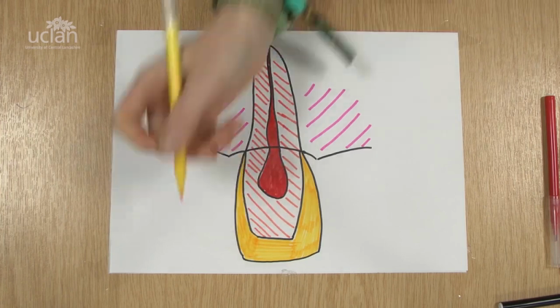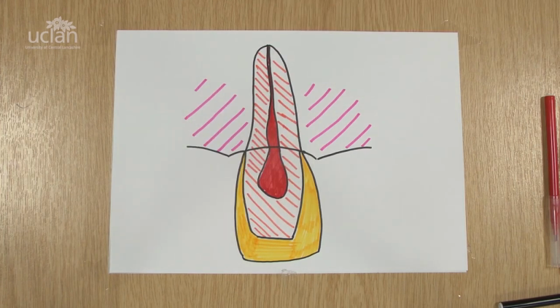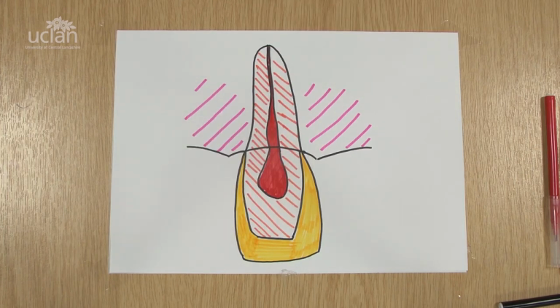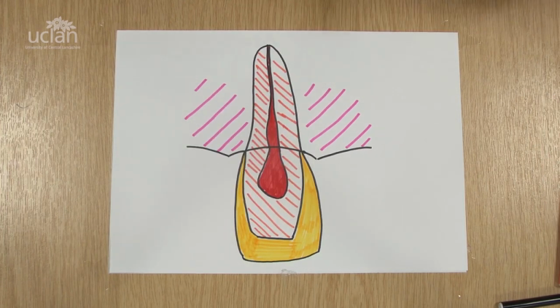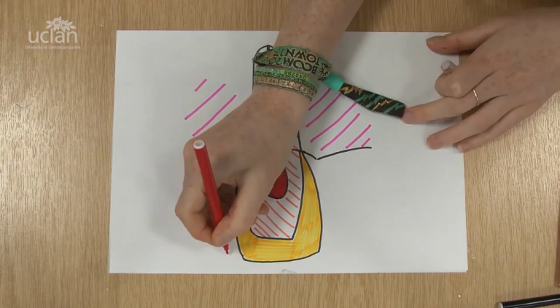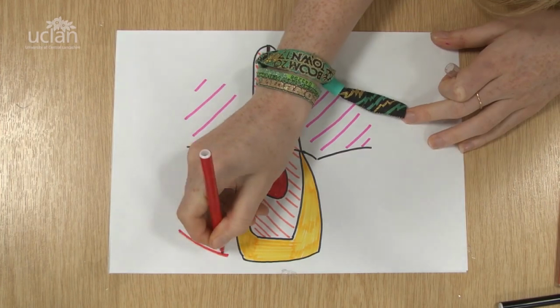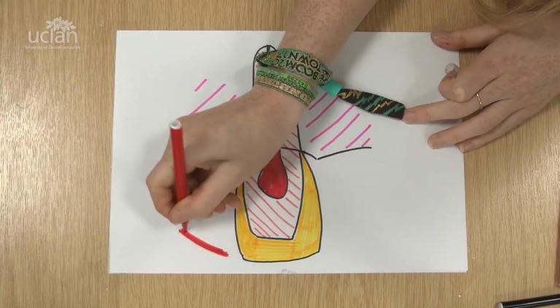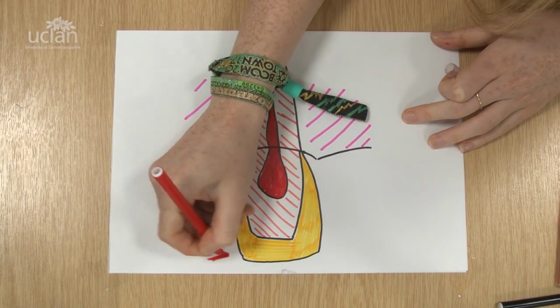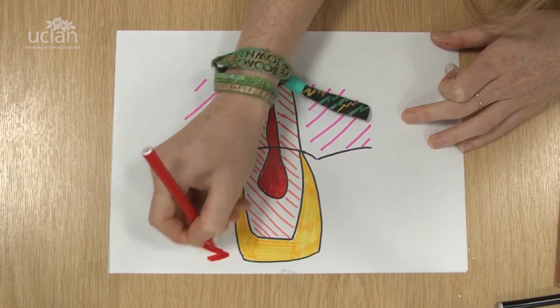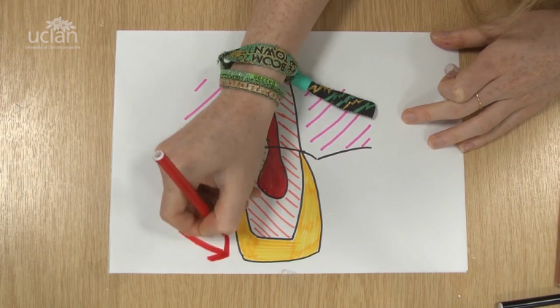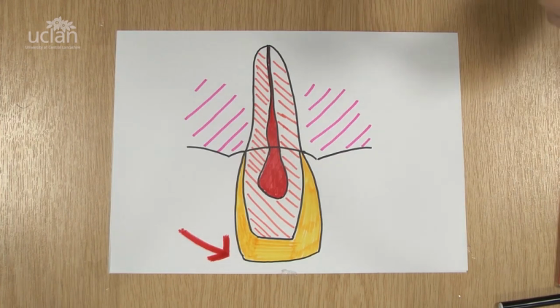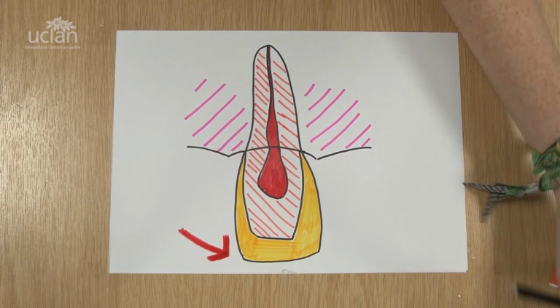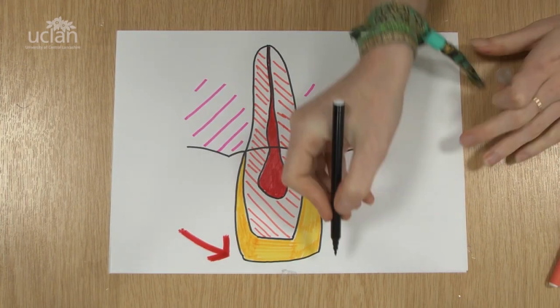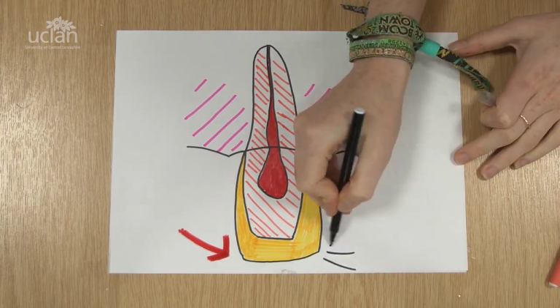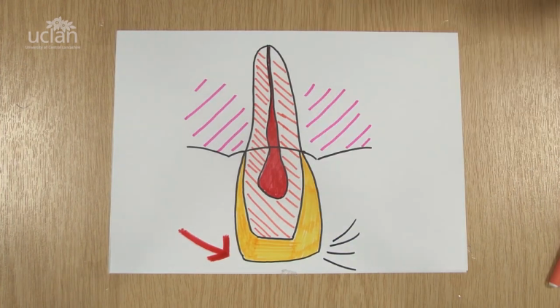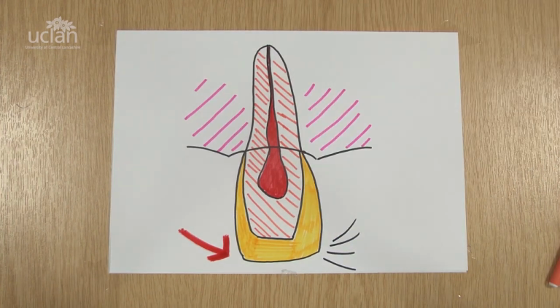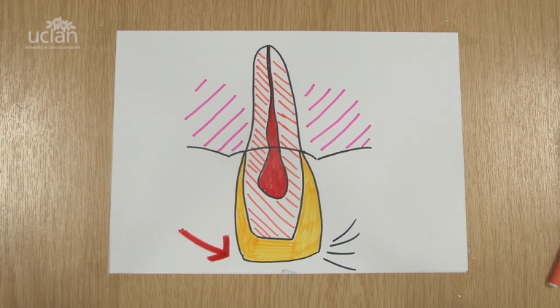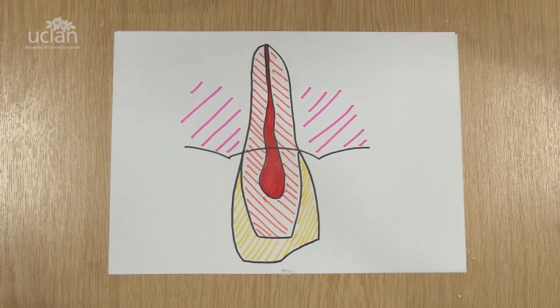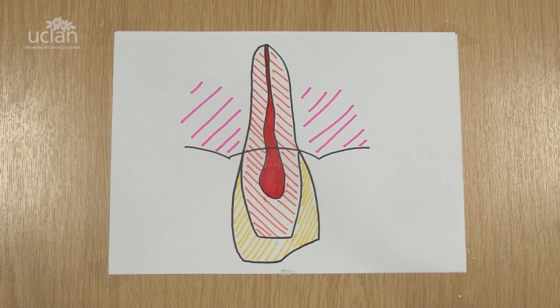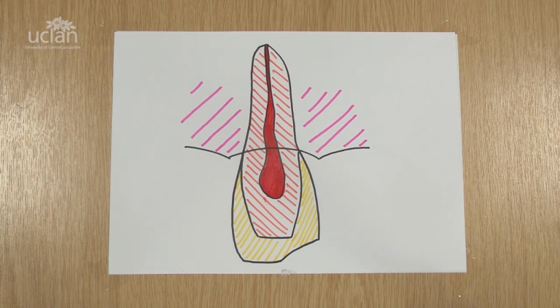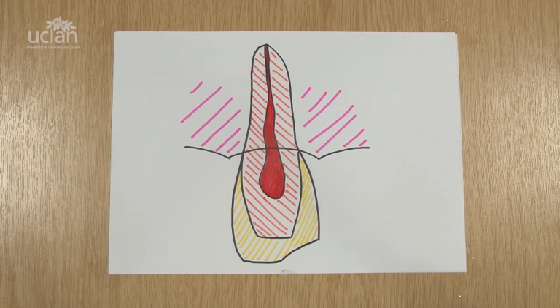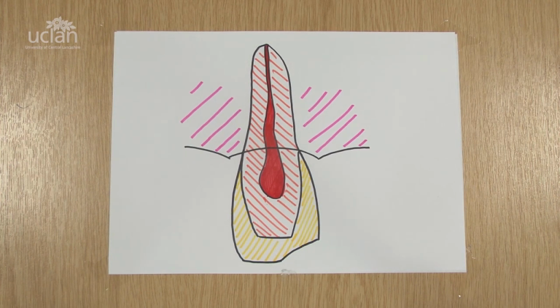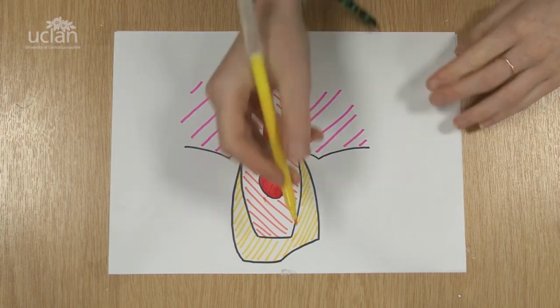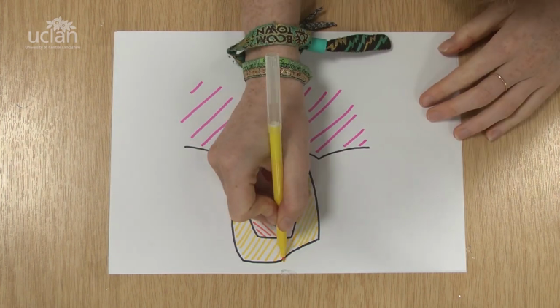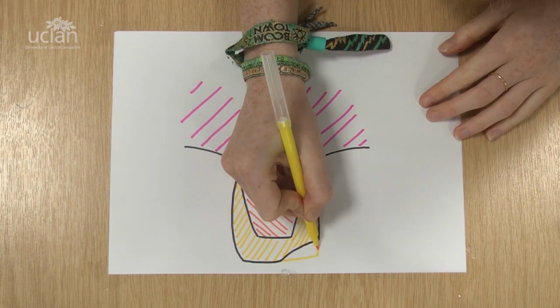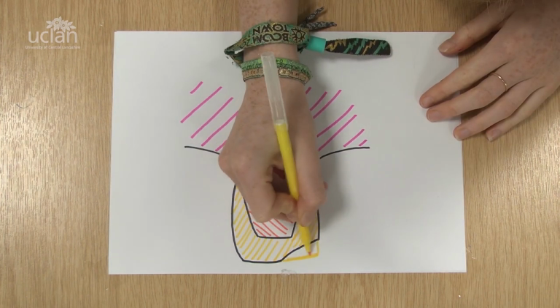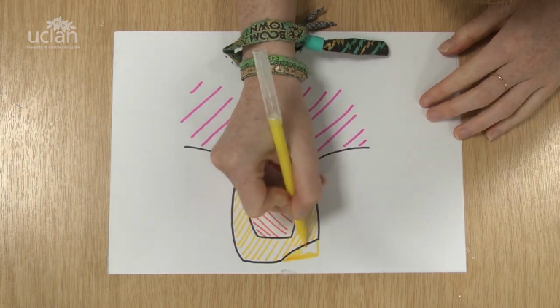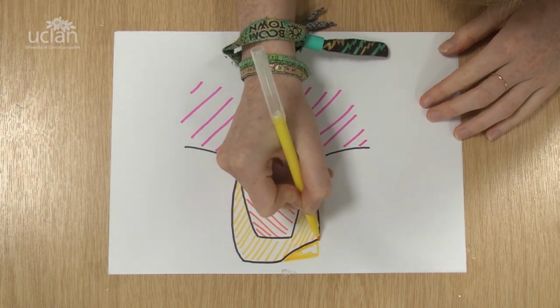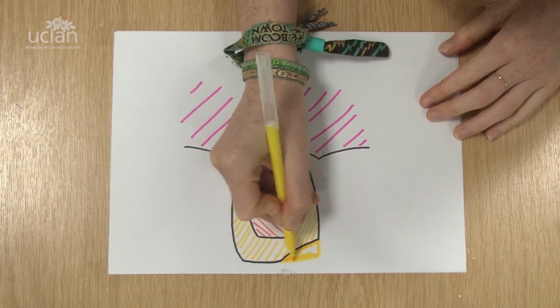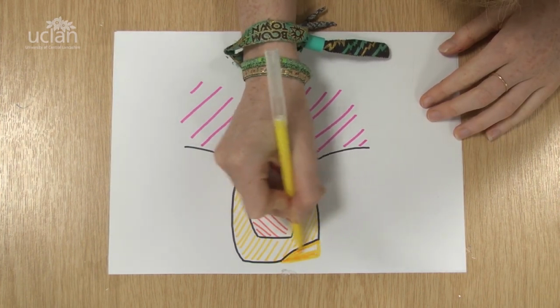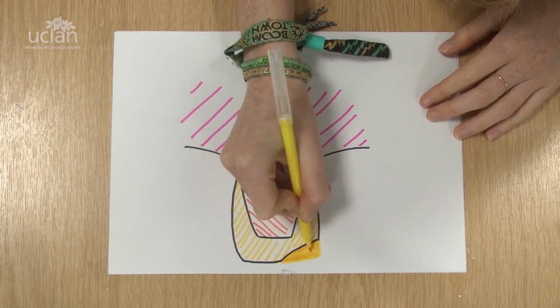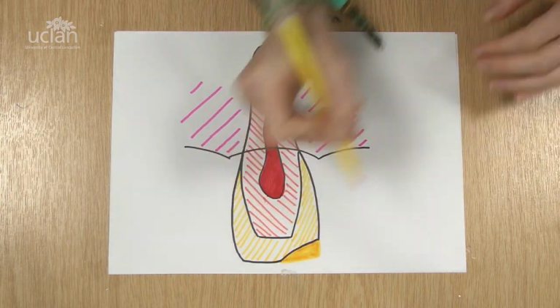Sometimes you might get a bang on the tooth without it breaking. This can still damage the nerve and might need to be checked. With a small chip, the dentist or therapist can fix it with a small filling.